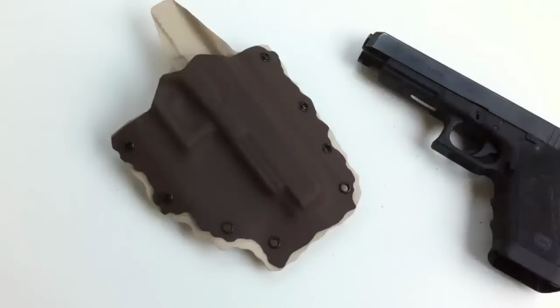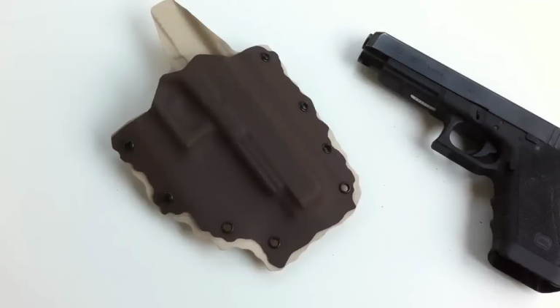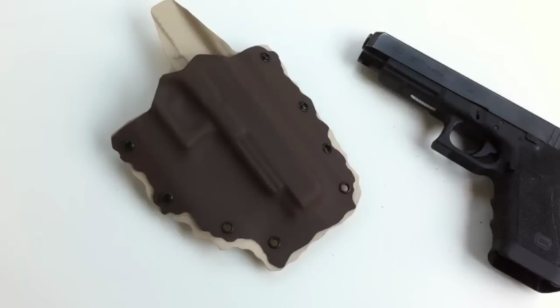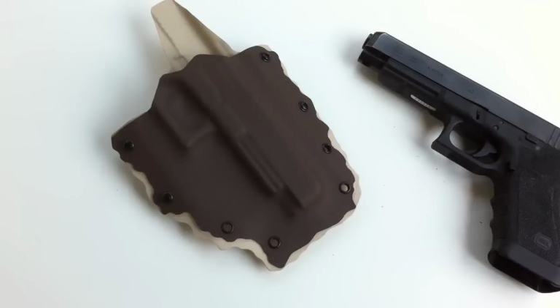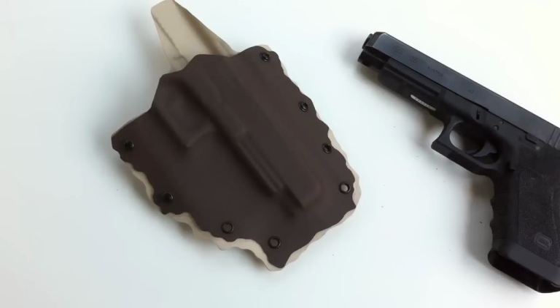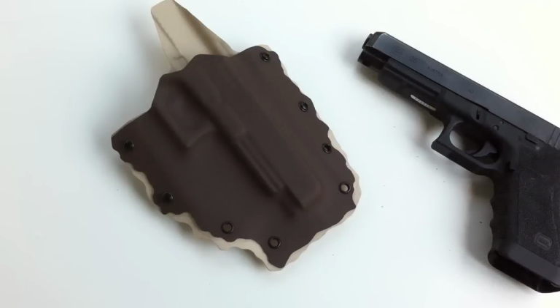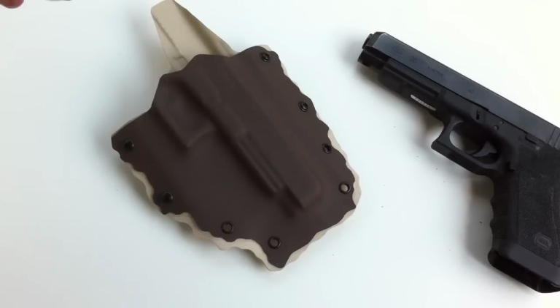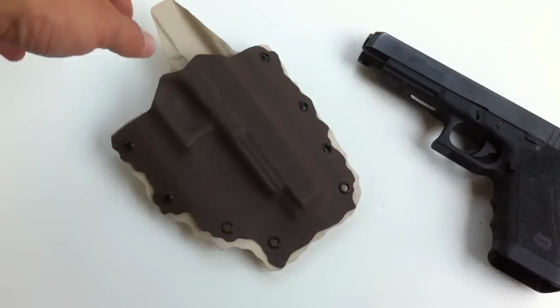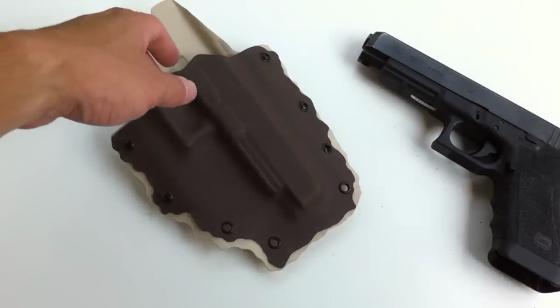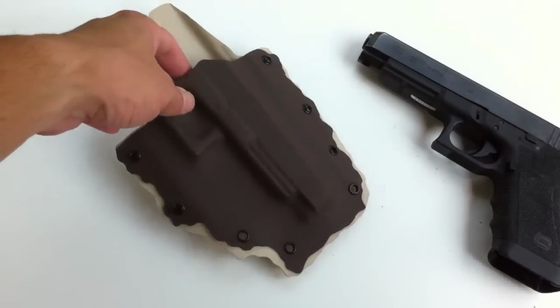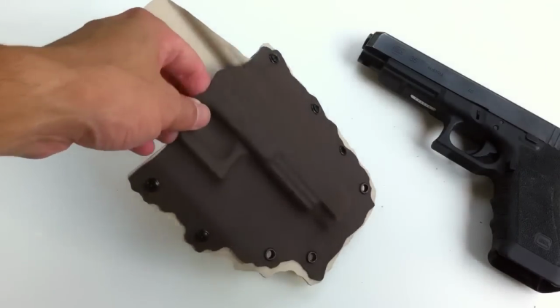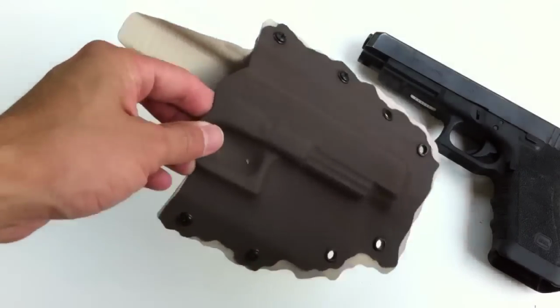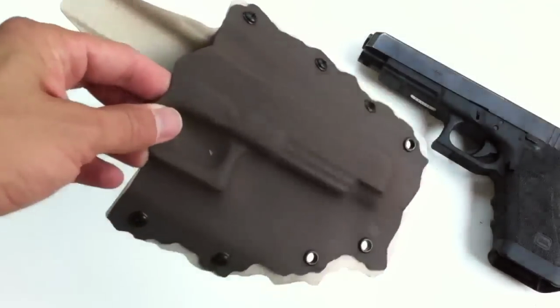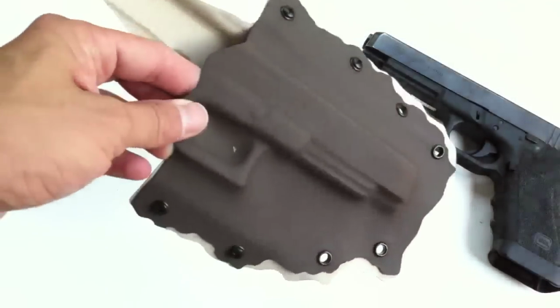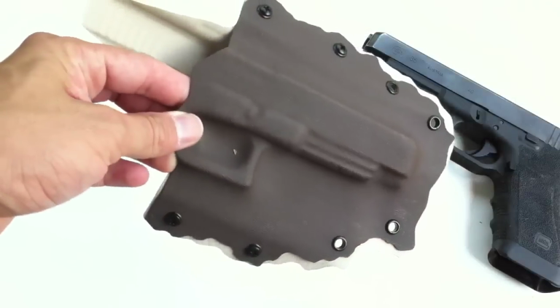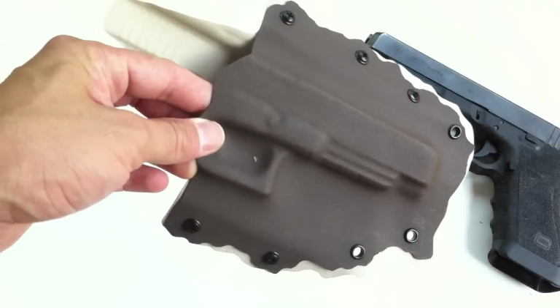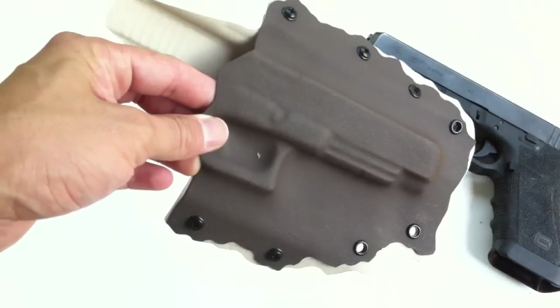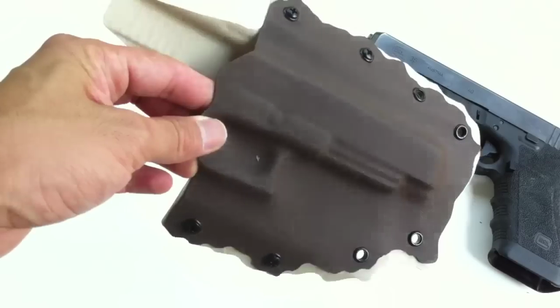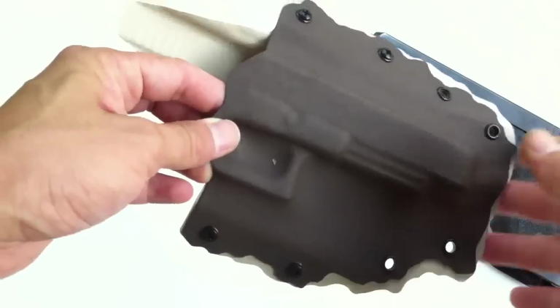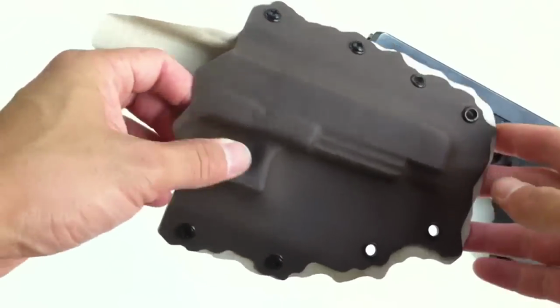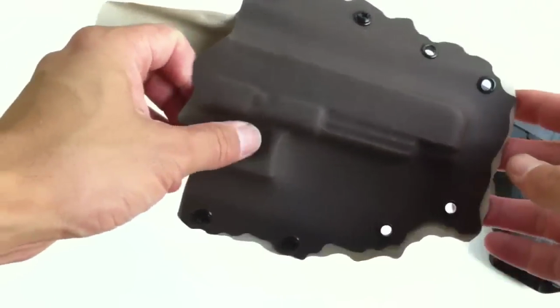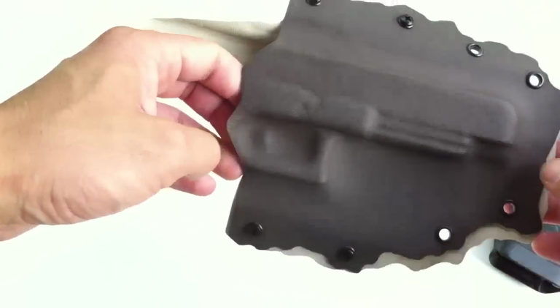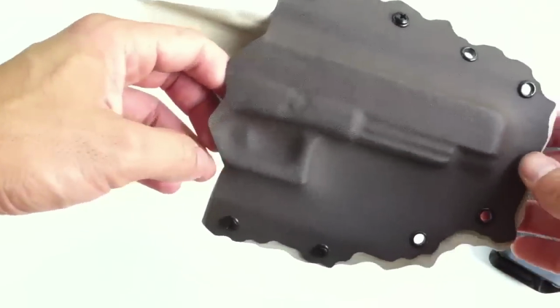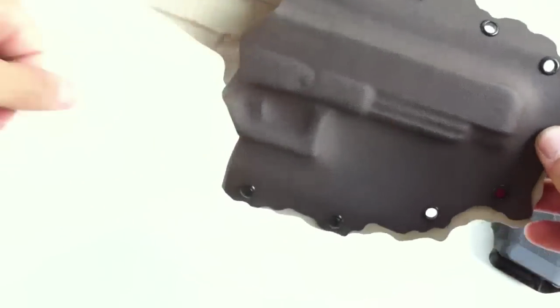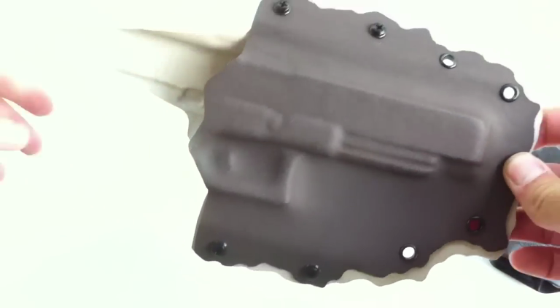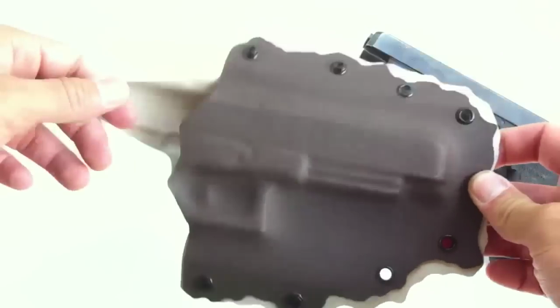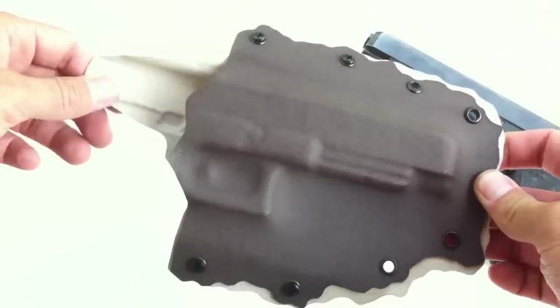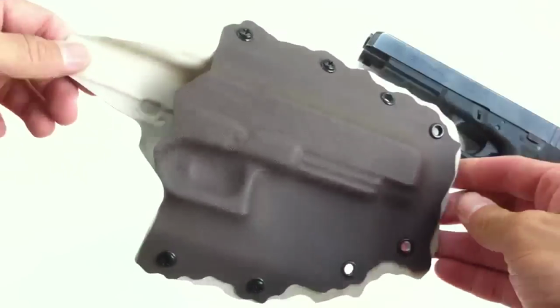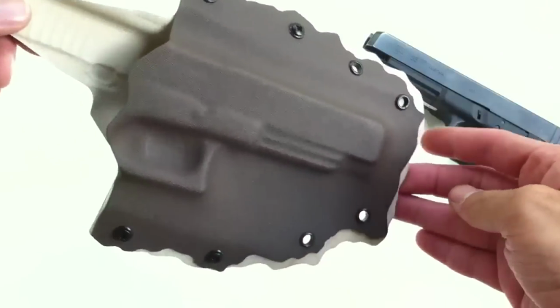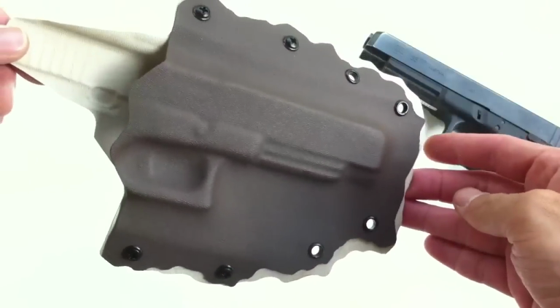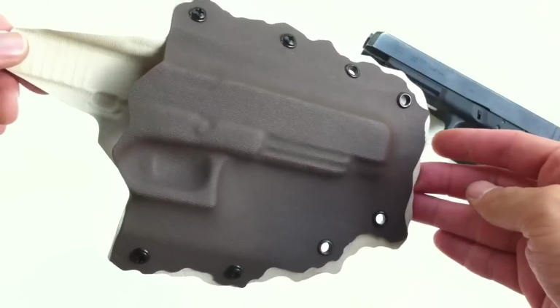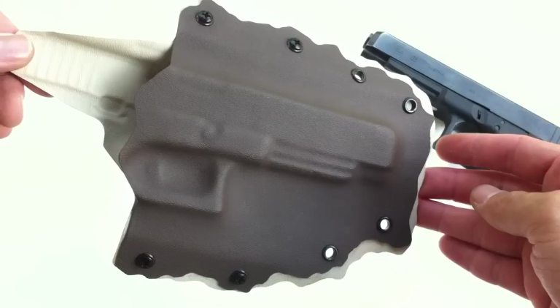Hi, it's Gene here again from Genotech Industries. Today I'm showing you my abstract holster that I made. This one was a special request video.